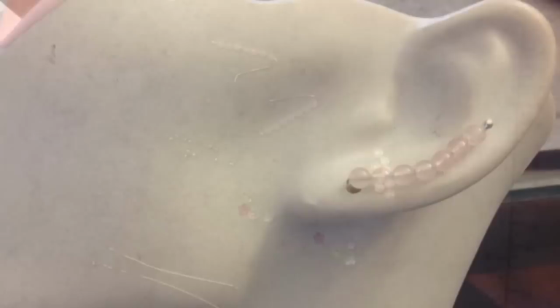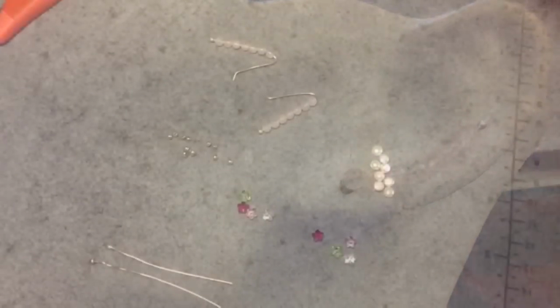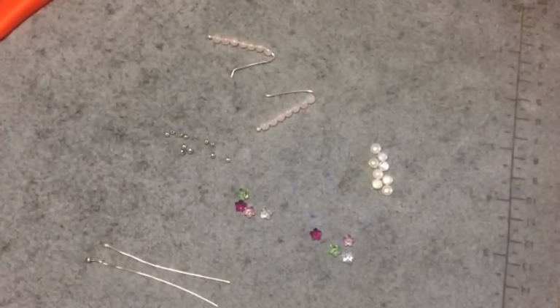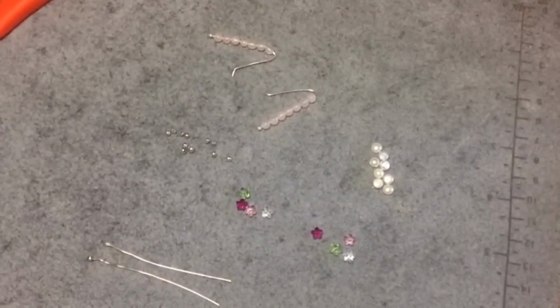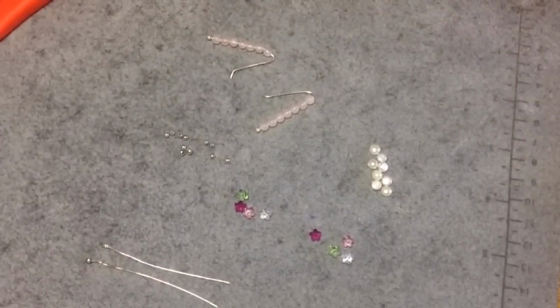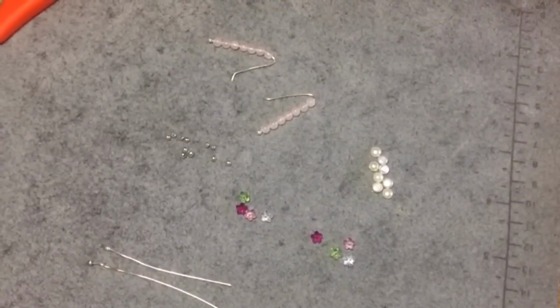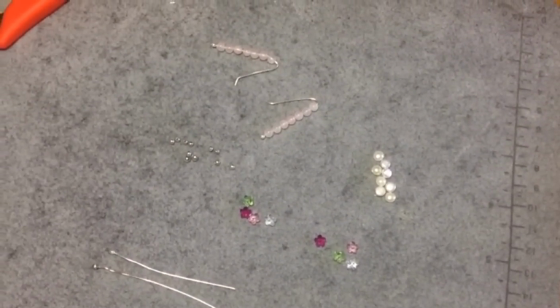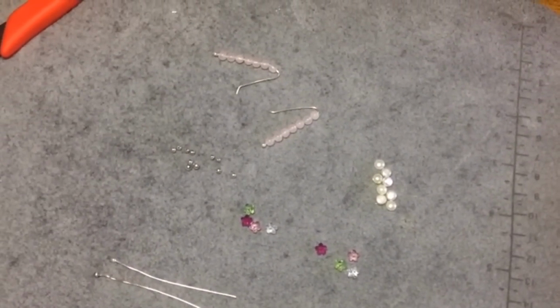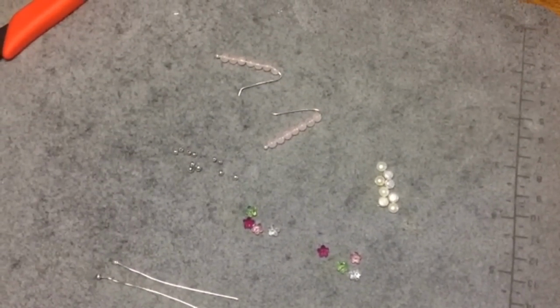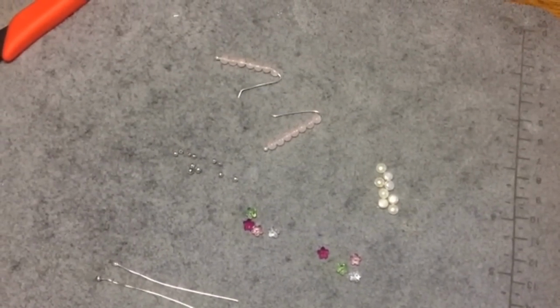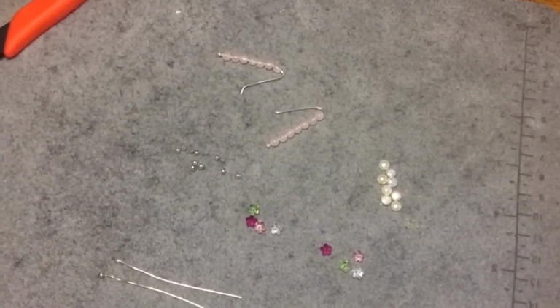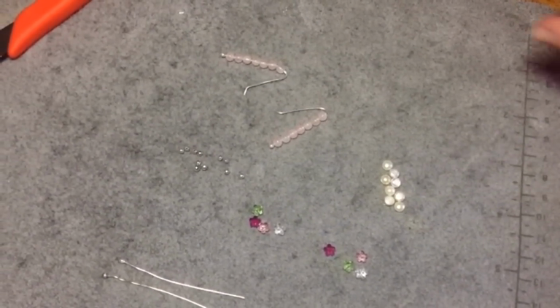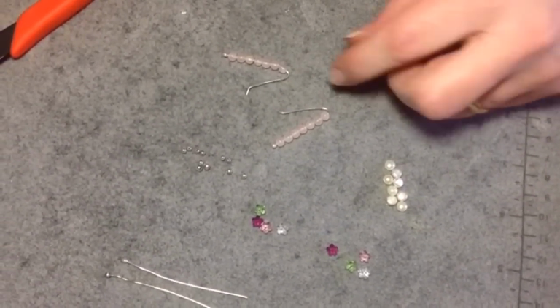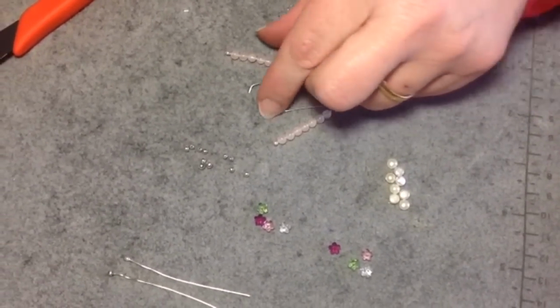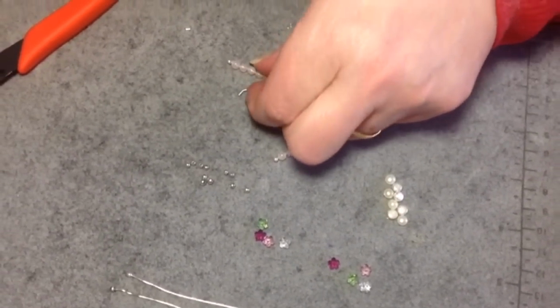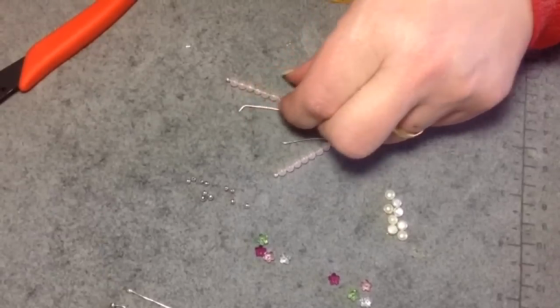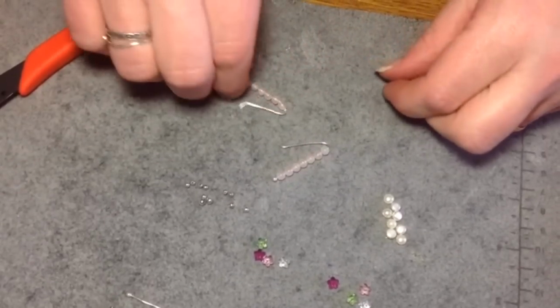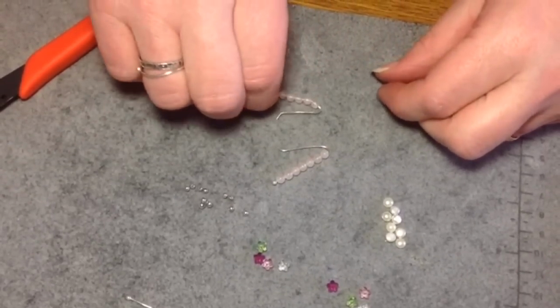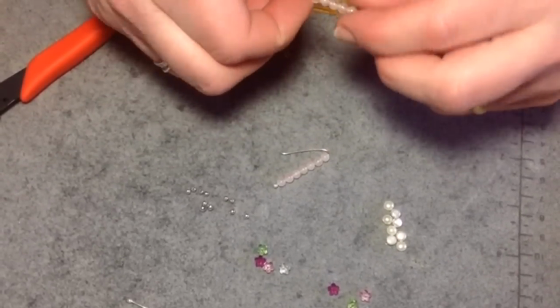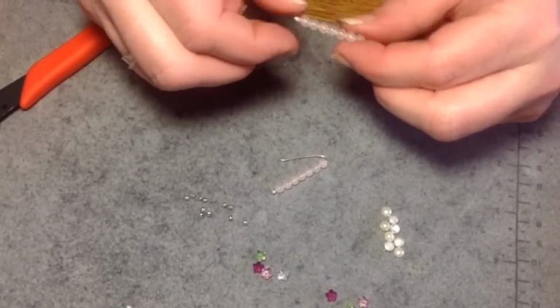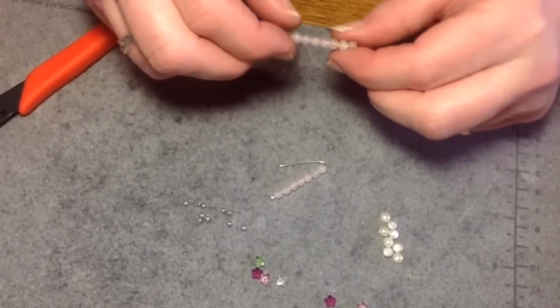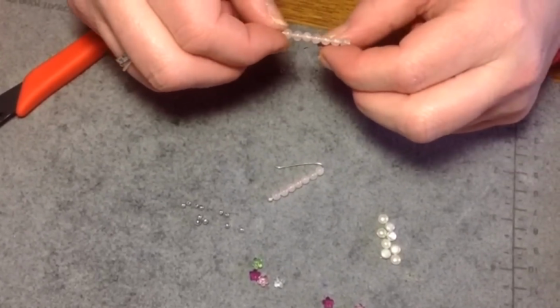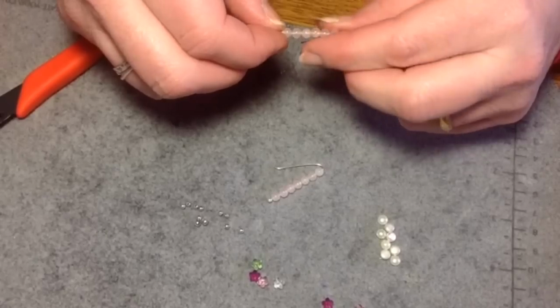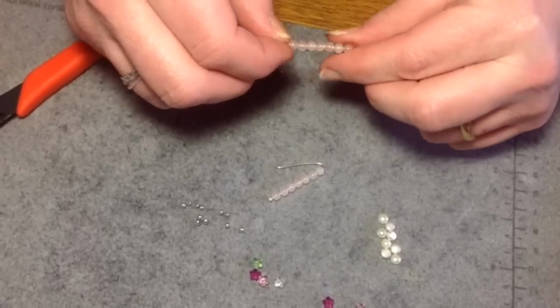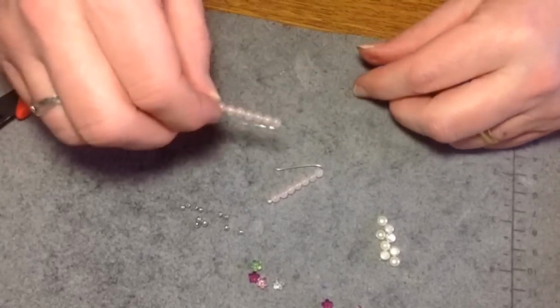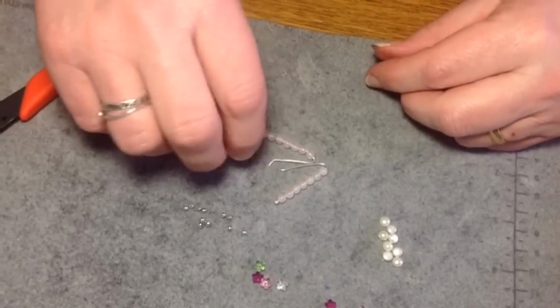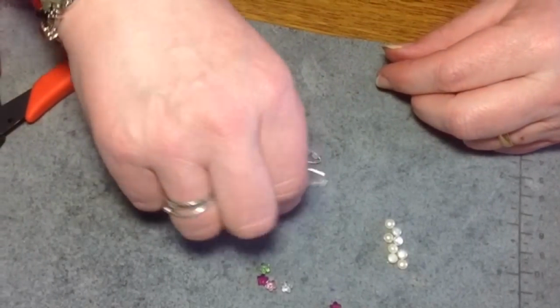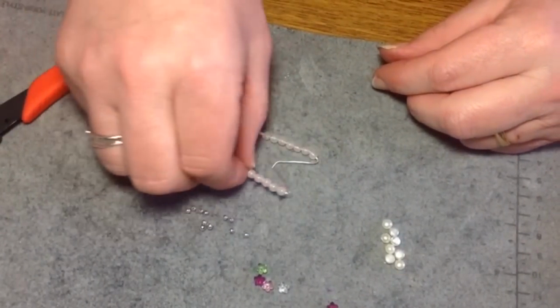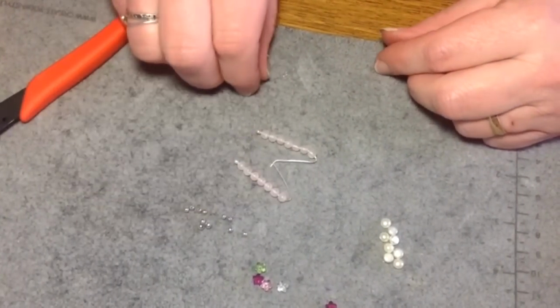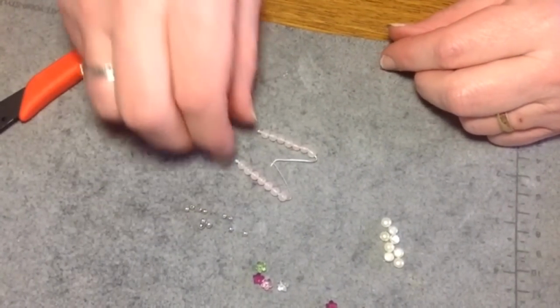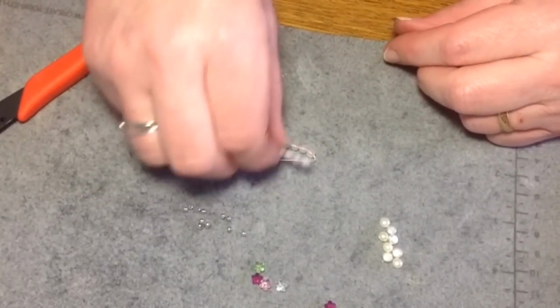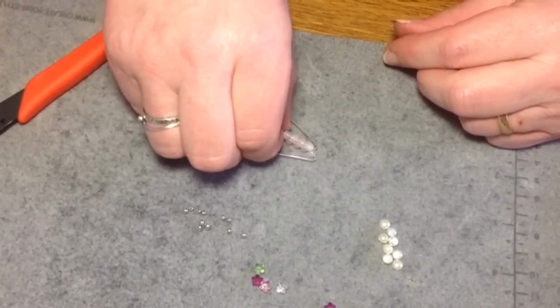Hi, this is Denise Matthew and today I'm going to do a quick tutorial on how to do ear pin earrings. A lot of people are wearing these and I think they're going to be something you'll see a lot in the summer in the next couple of months, so I thought I'd just show you some. I made a set right here with rose quartz.